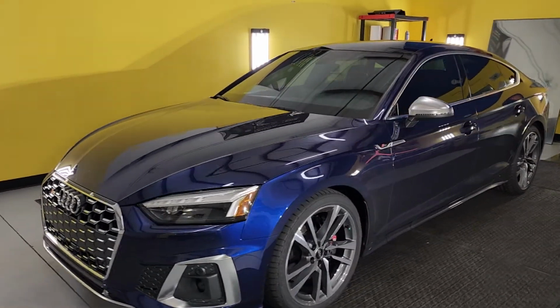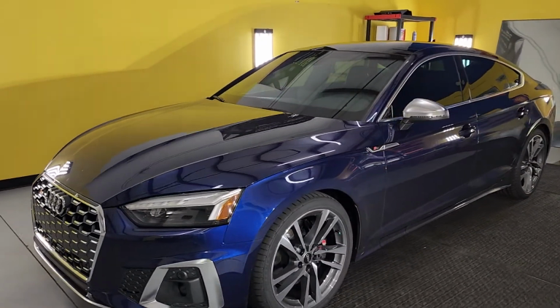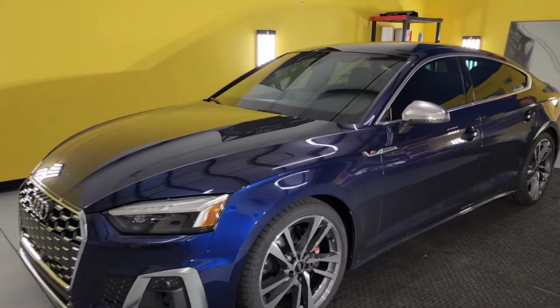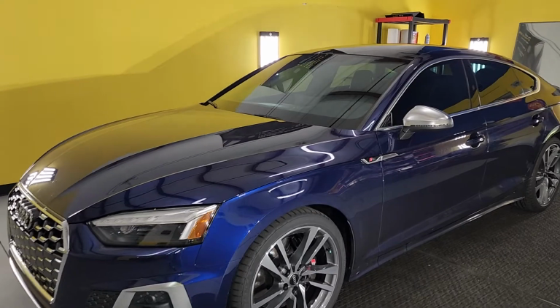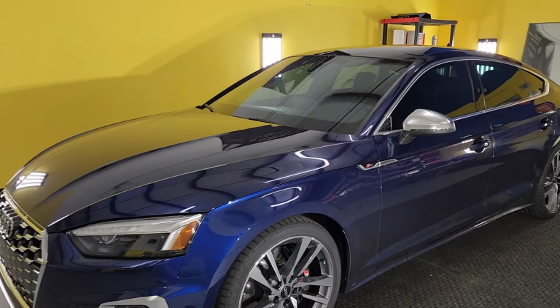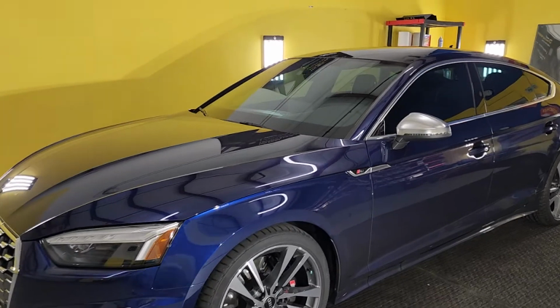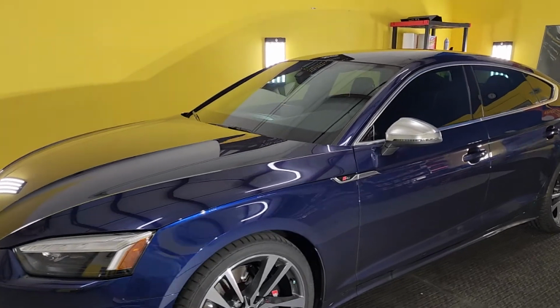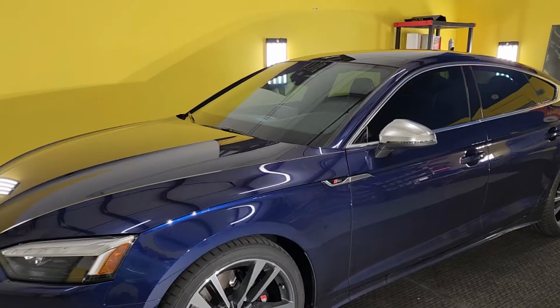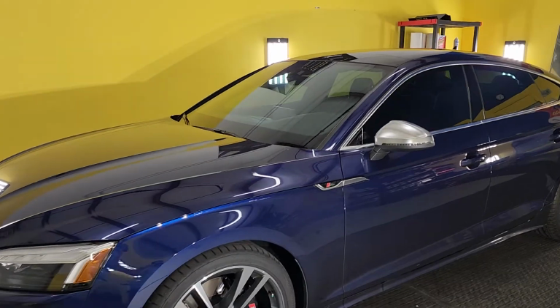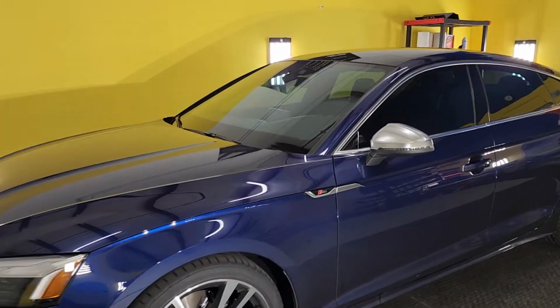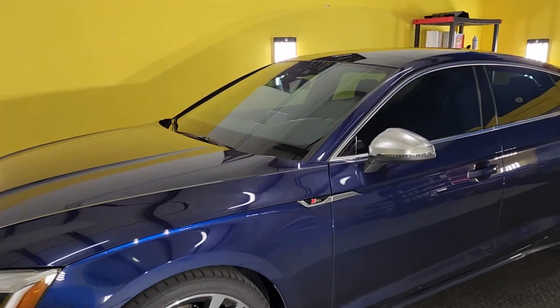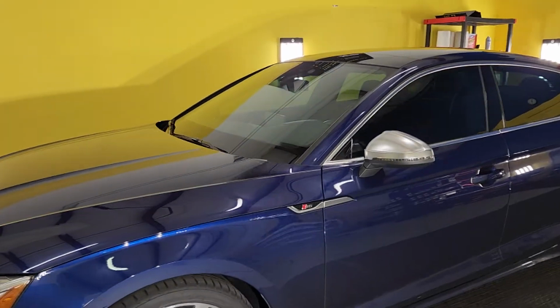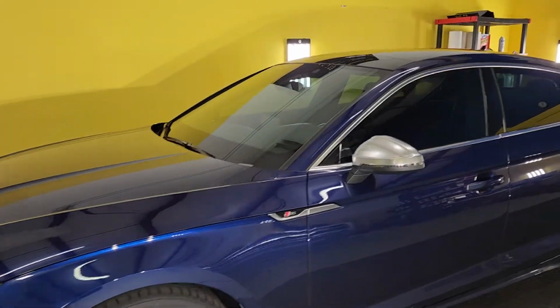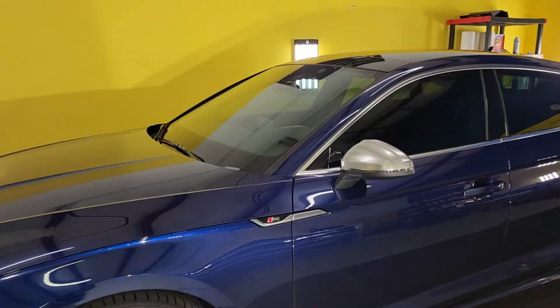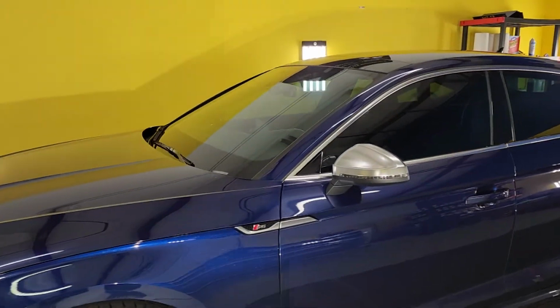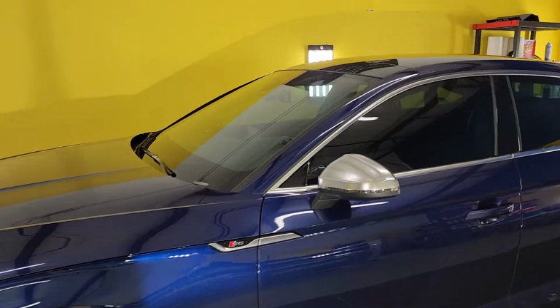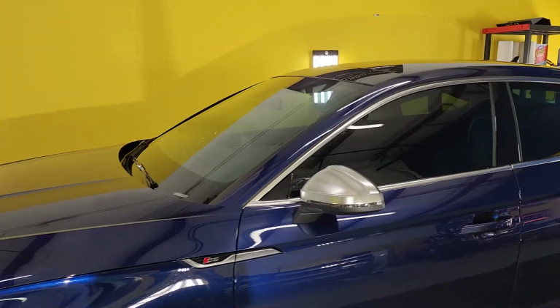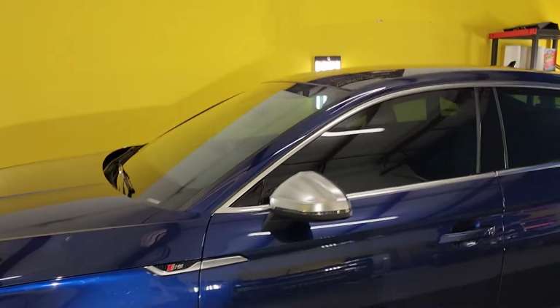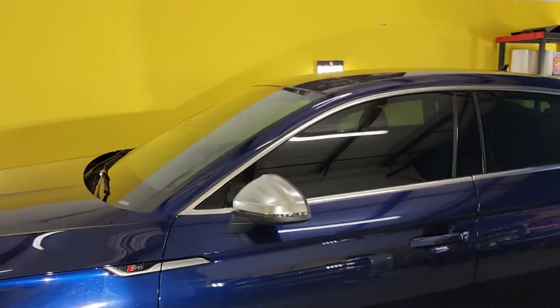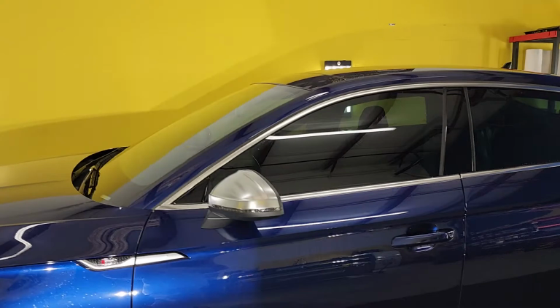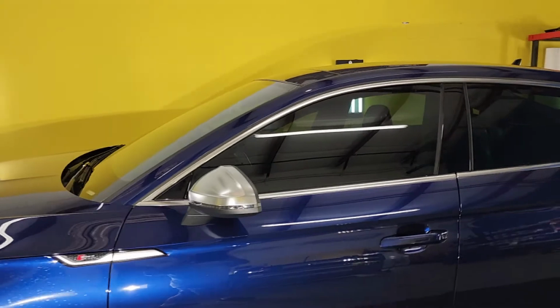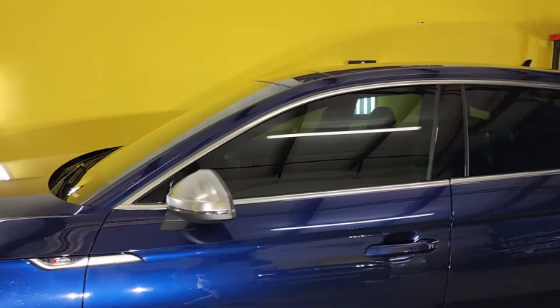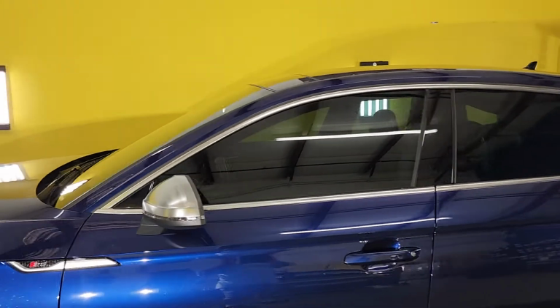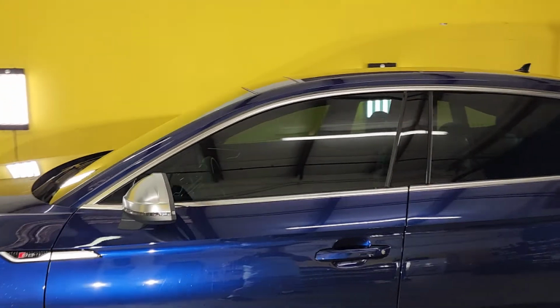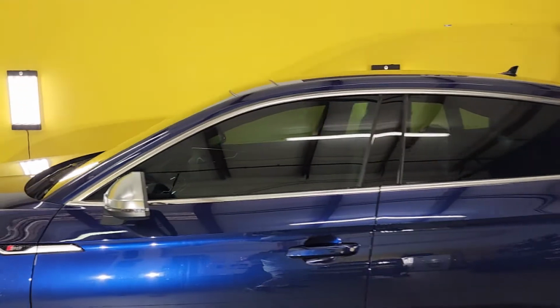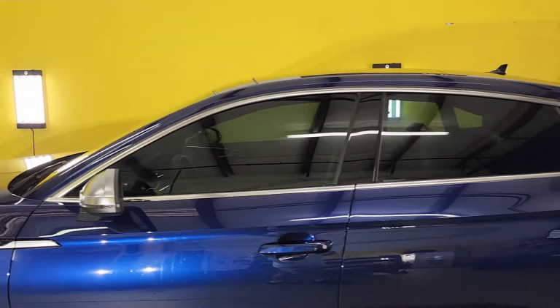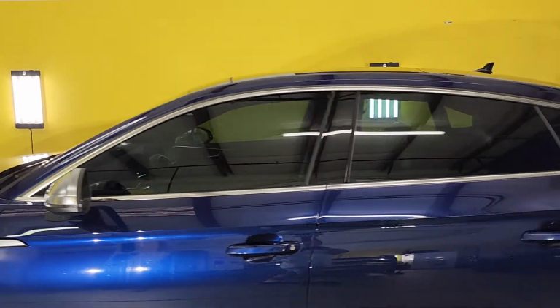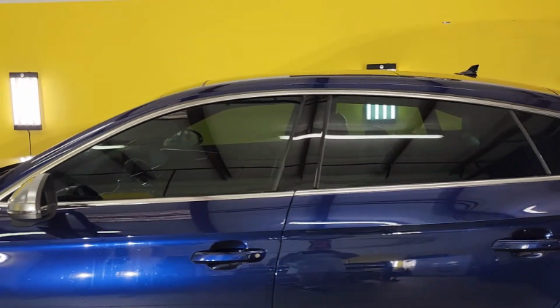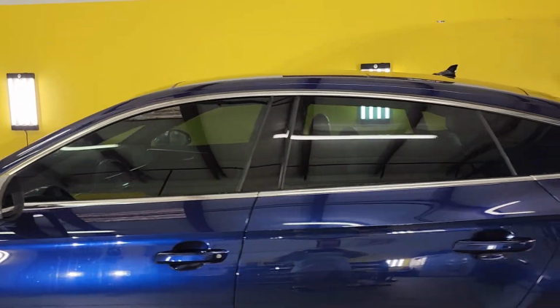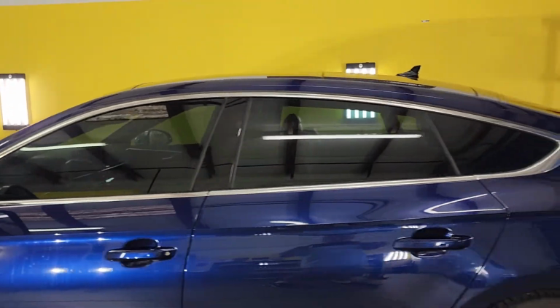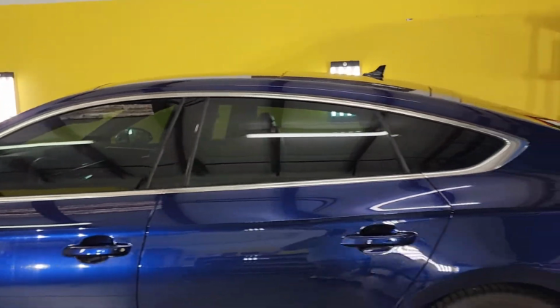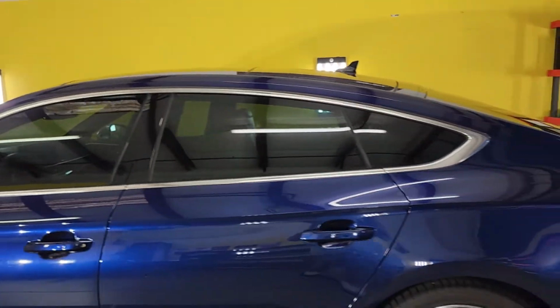Here we have a new S5 Fastback. This is Expel XR Plus 70 on the whole windshield and XR Plus 30 on the four doors and rear window.